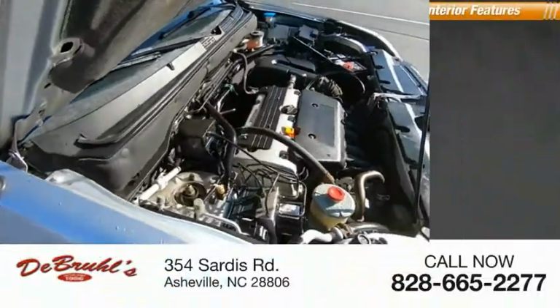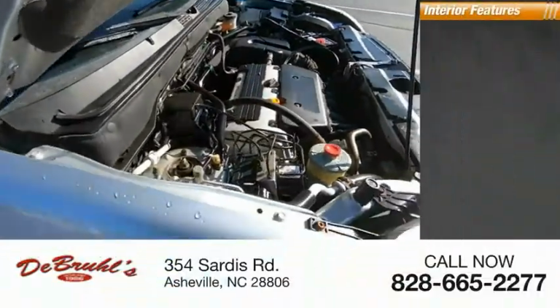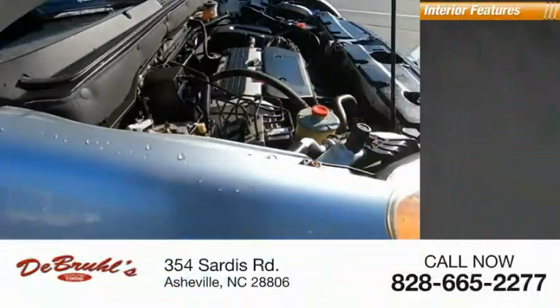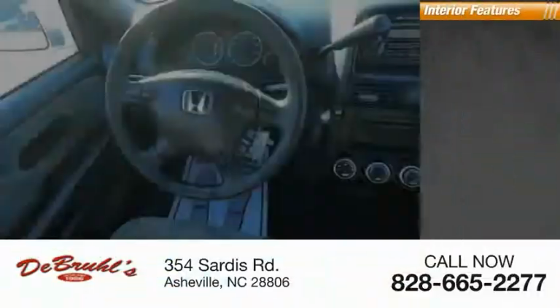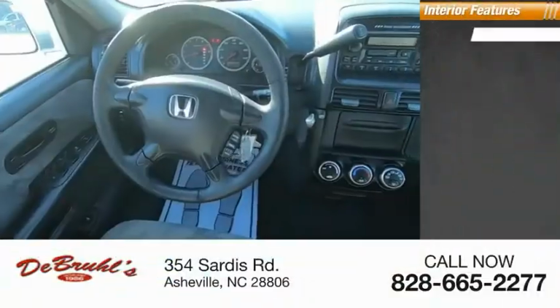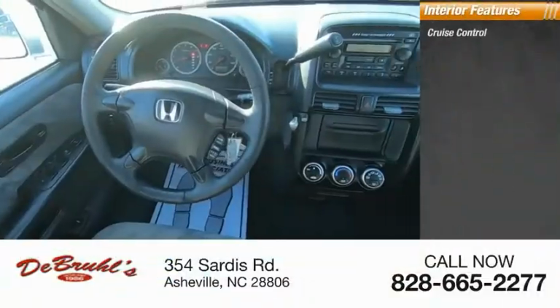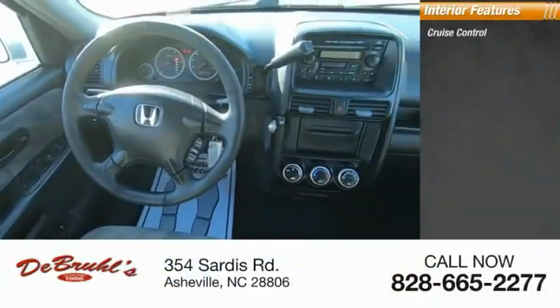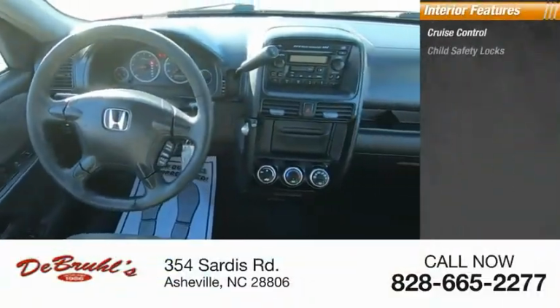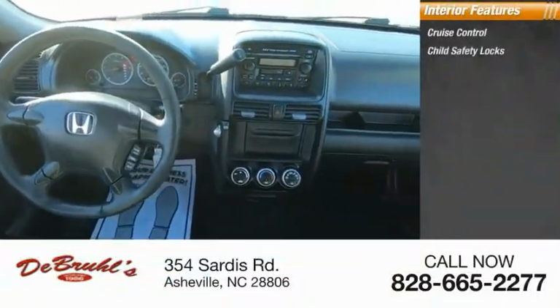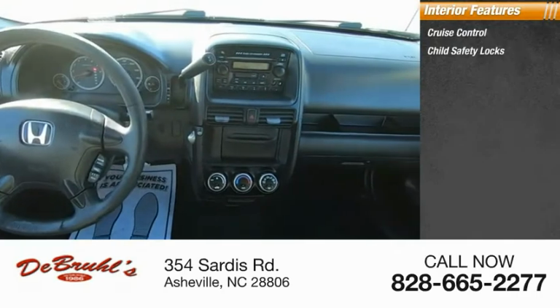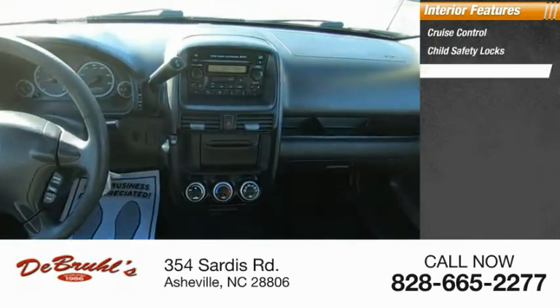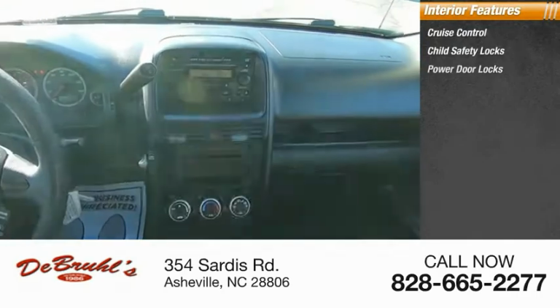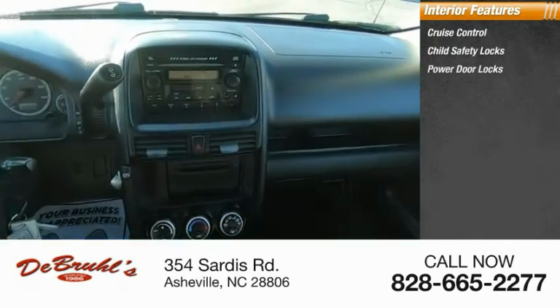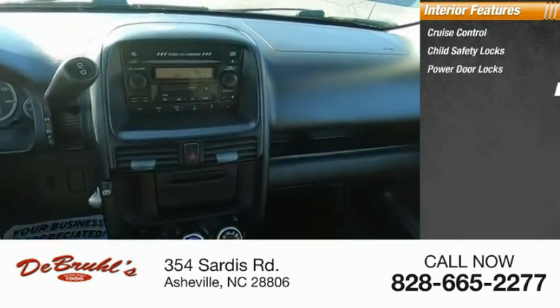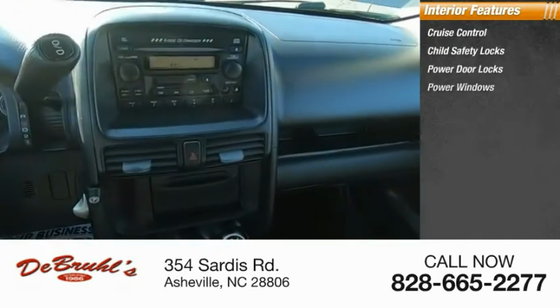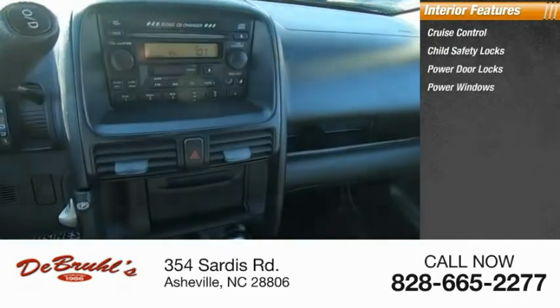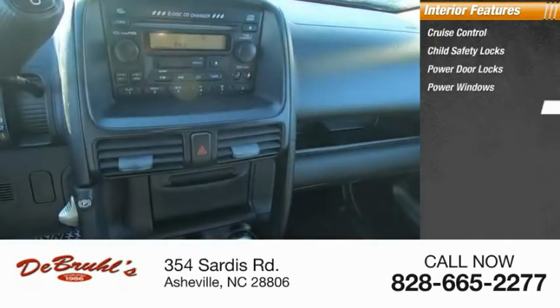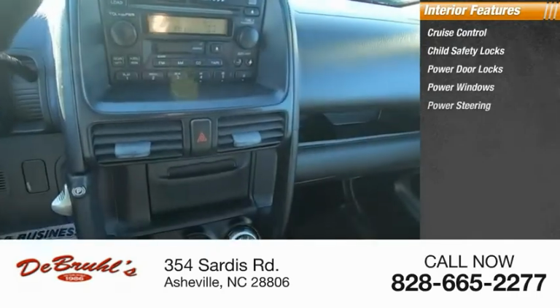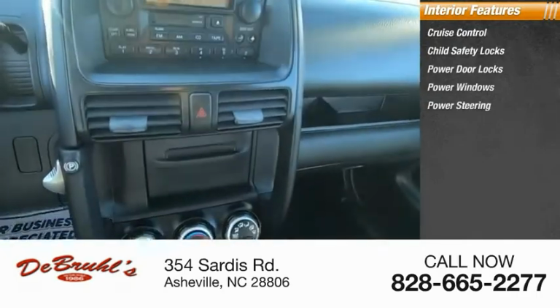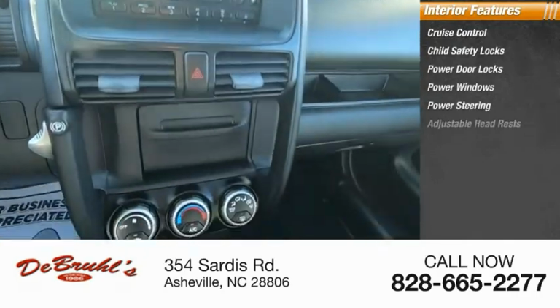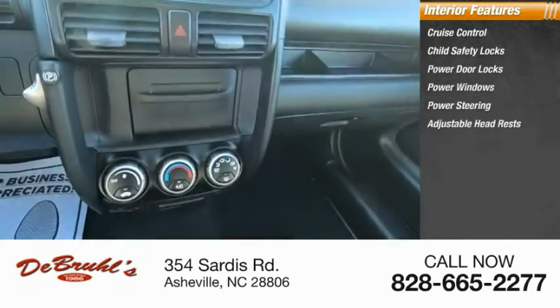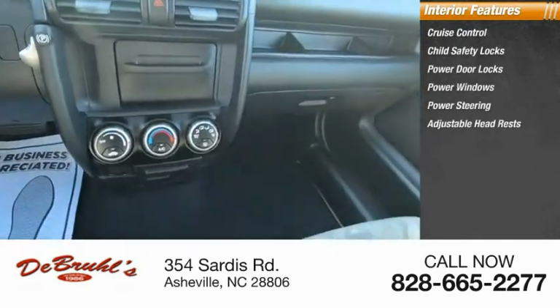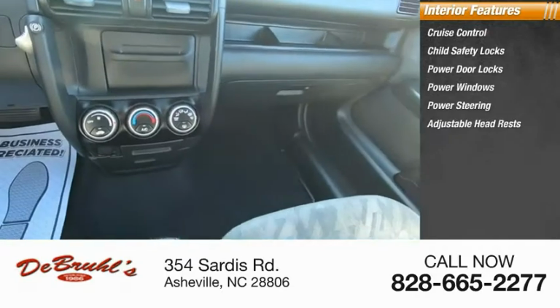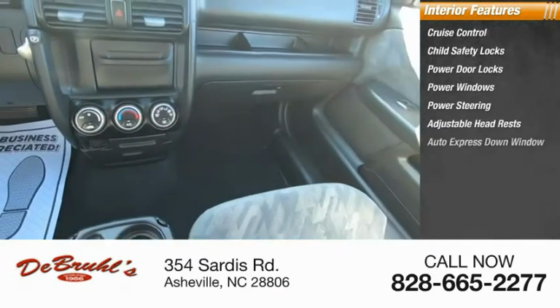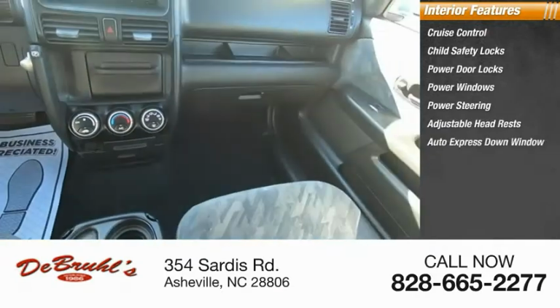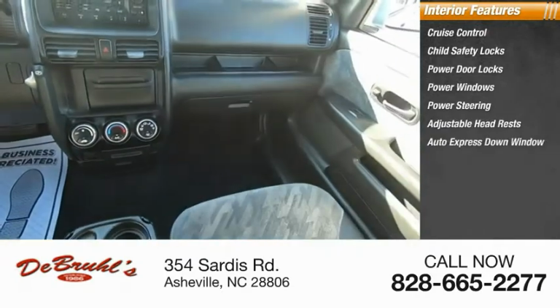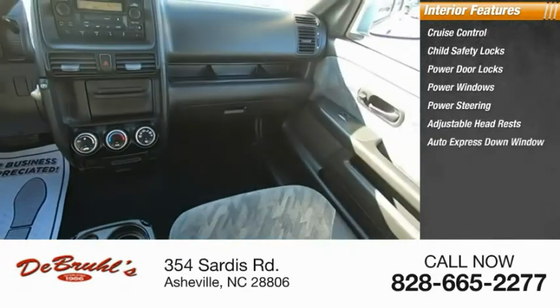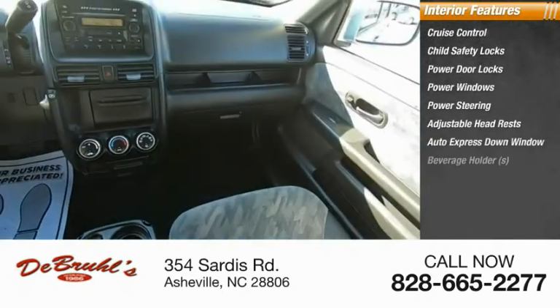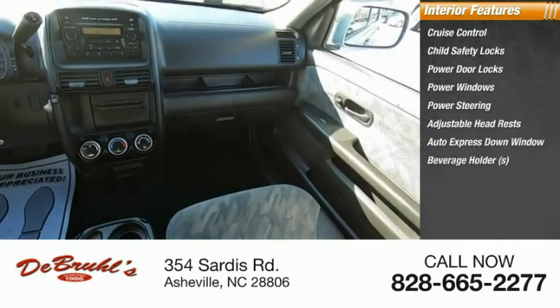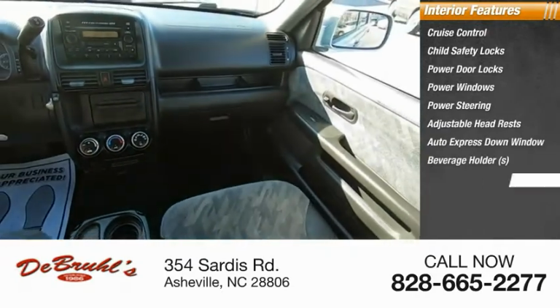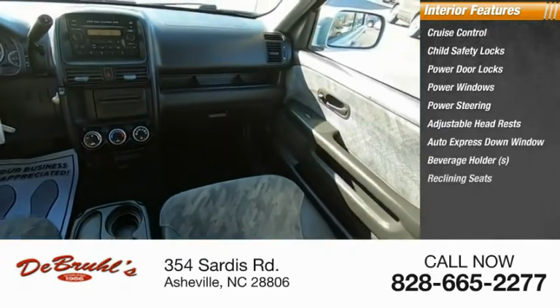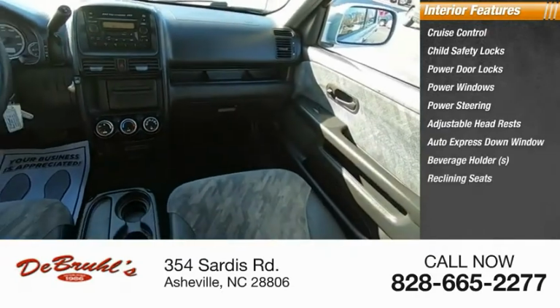Inside you'll find cruise control, child safety locks, power door locks, power windows, power steering, adjustable headrests, auto express down window, beverage holders, and reclining seats.